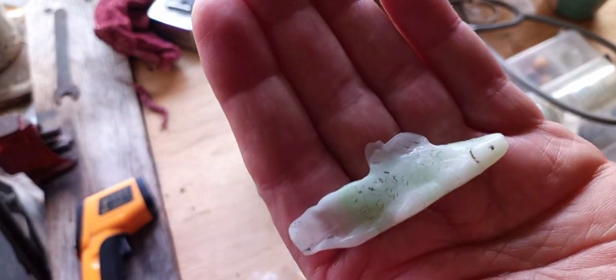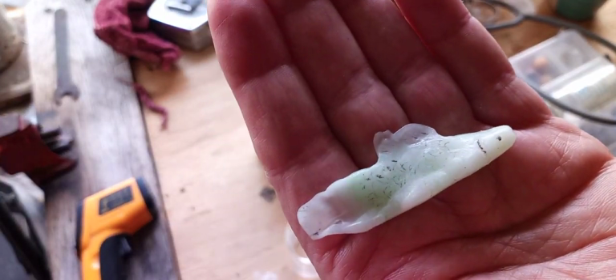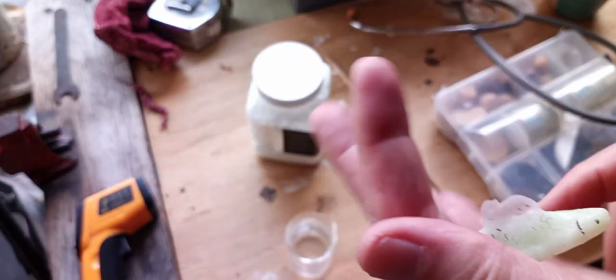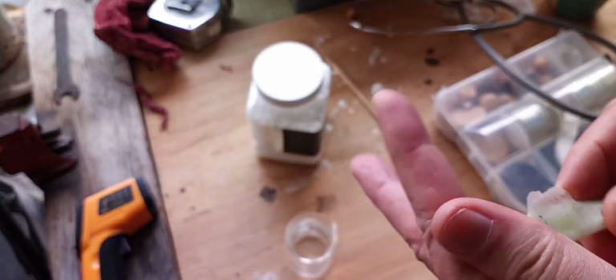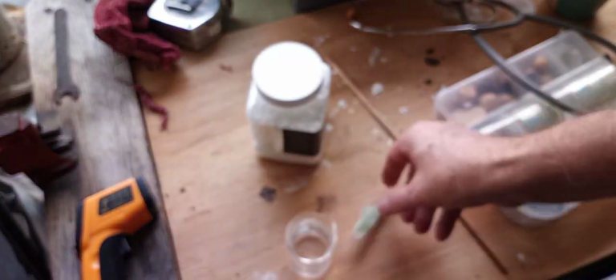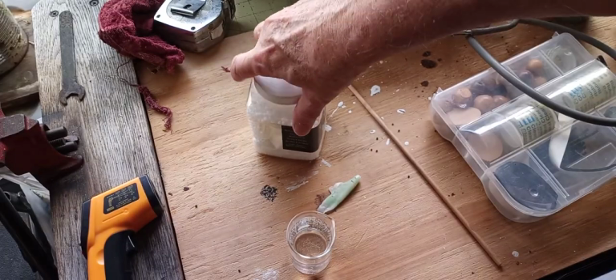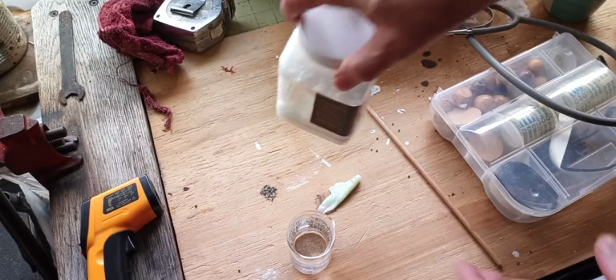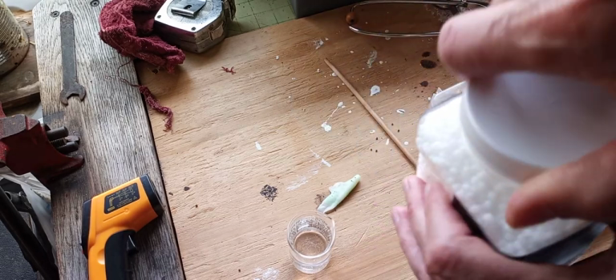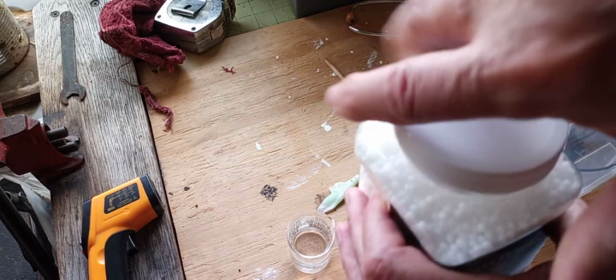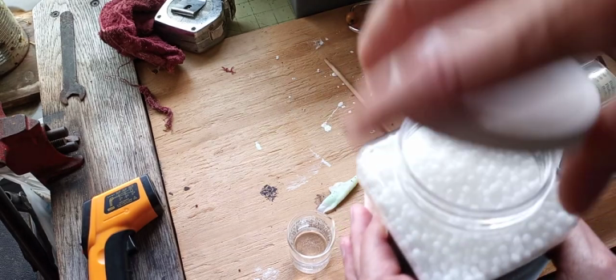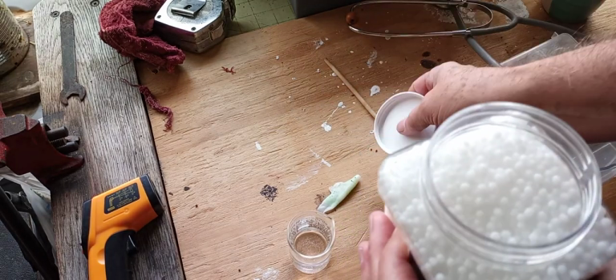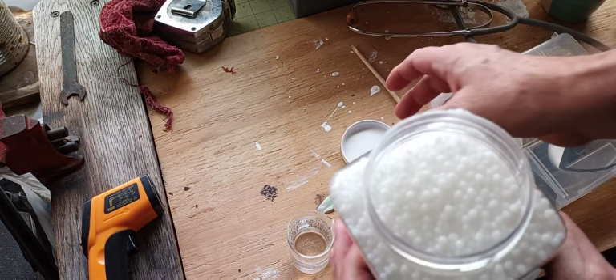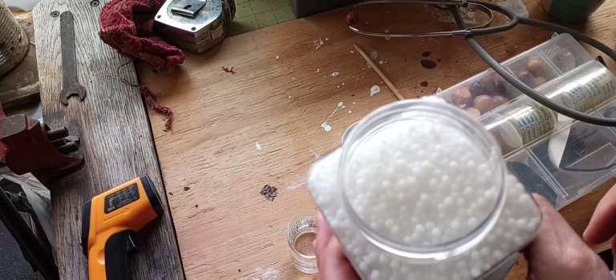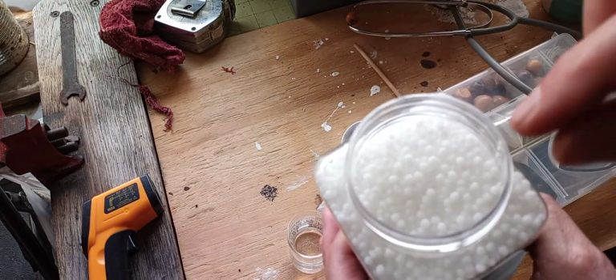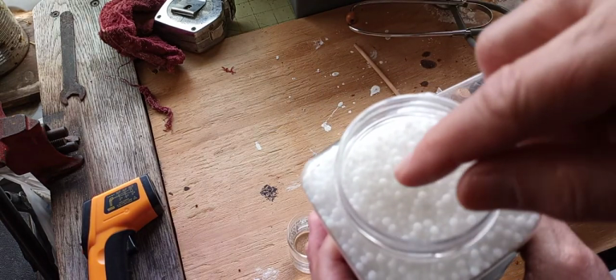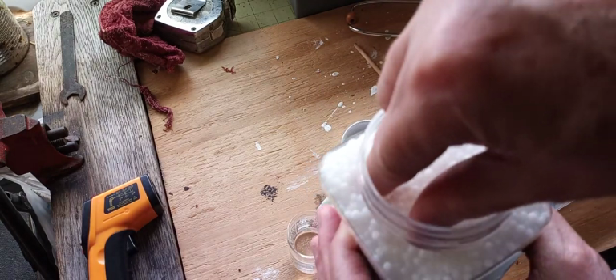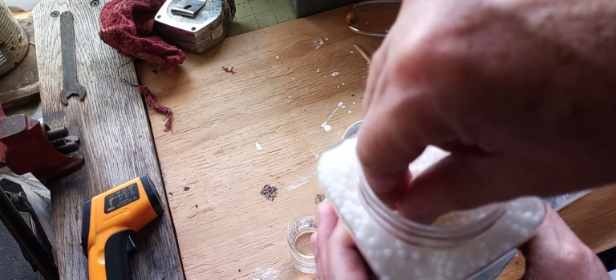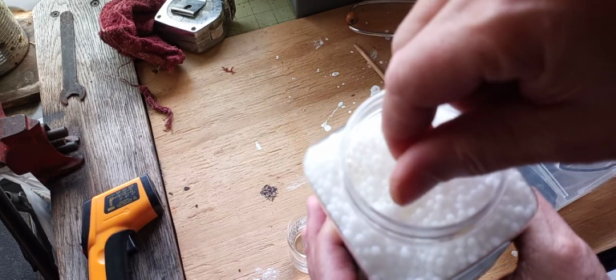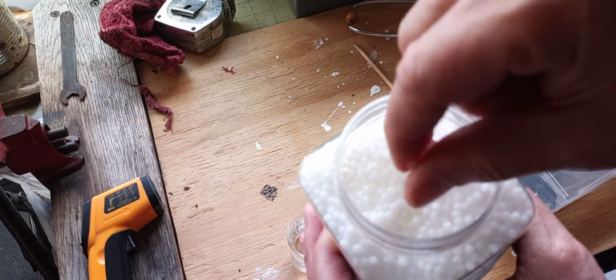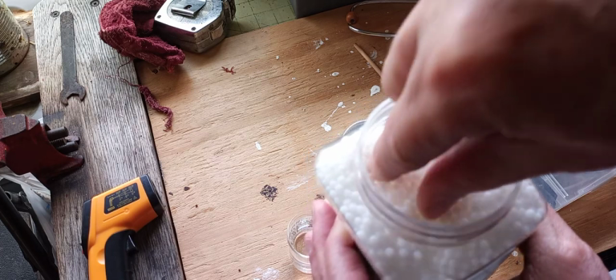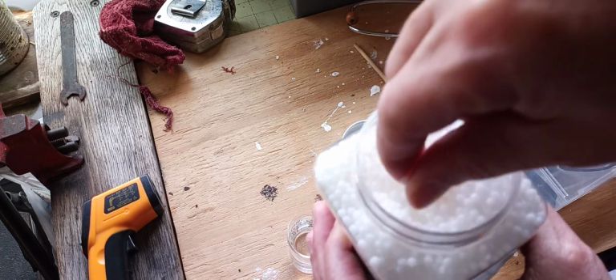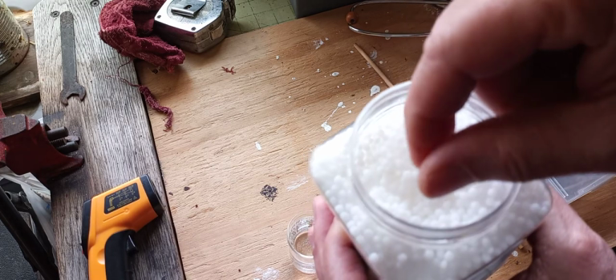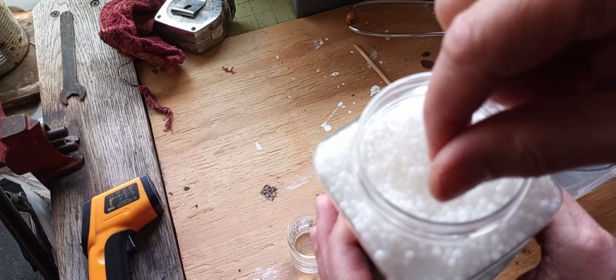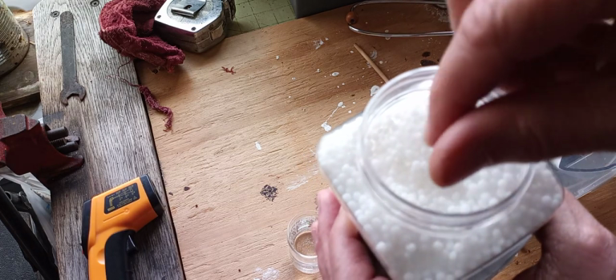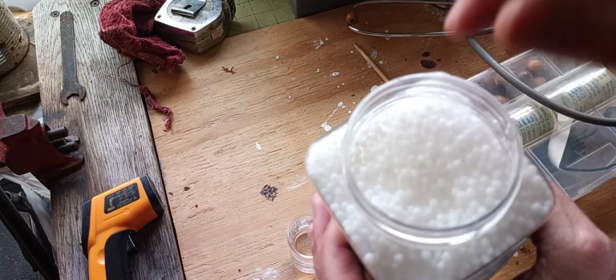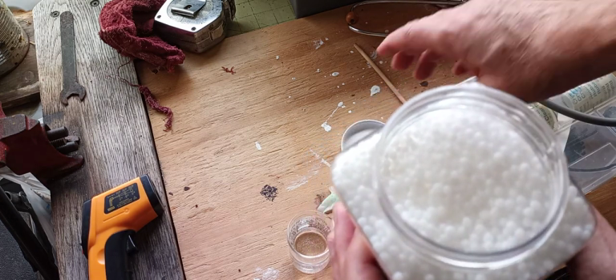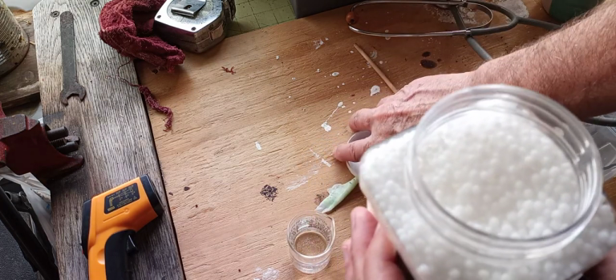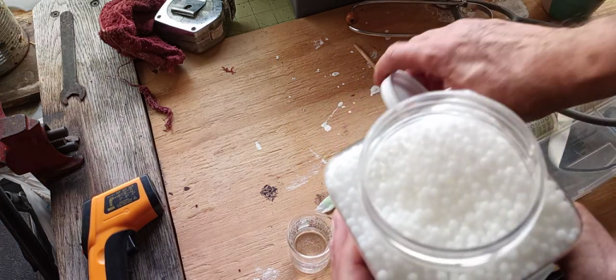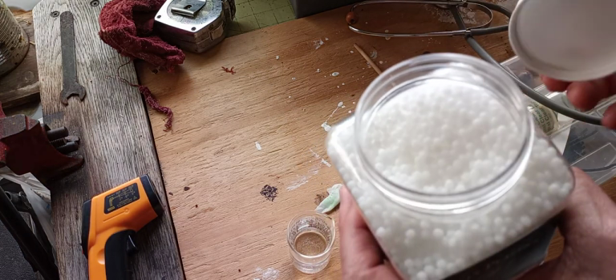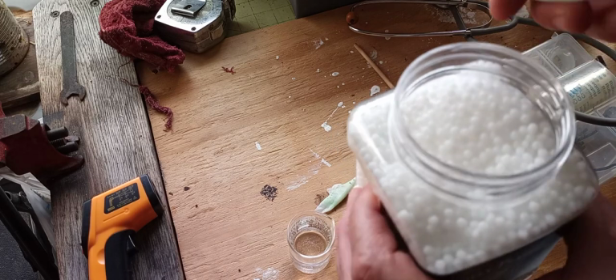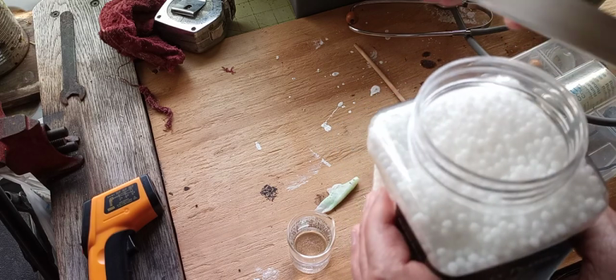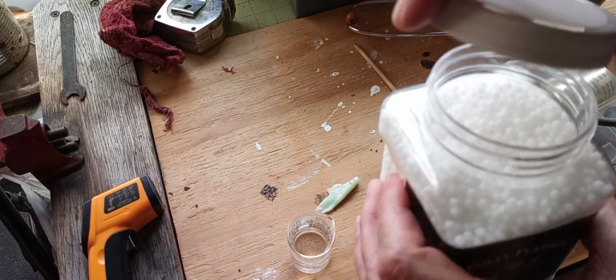This is very interesting material — I've never used it before. You can also use it for things like, let's say you need a nut — you can put this around a bolt, and when it hardens you've got a nut. There are so many different applications for it around the house, and obviously for arts and crafts too.